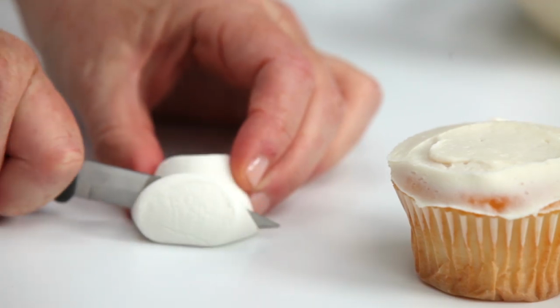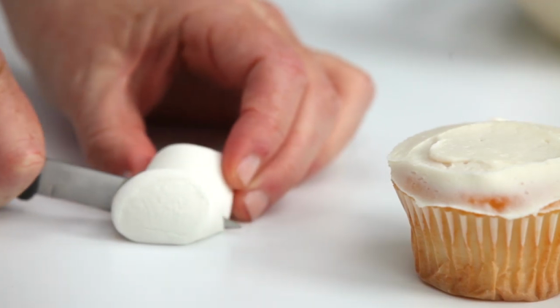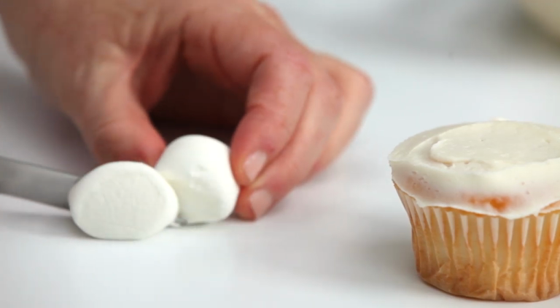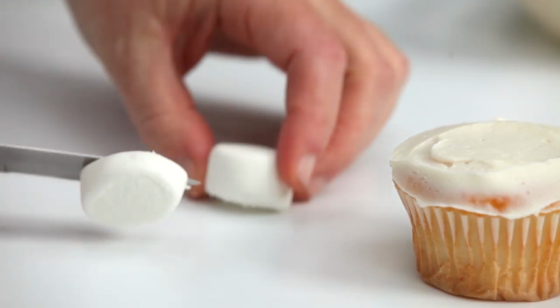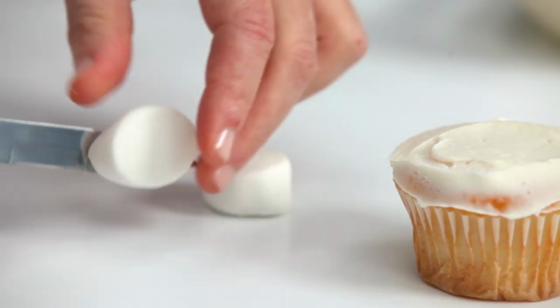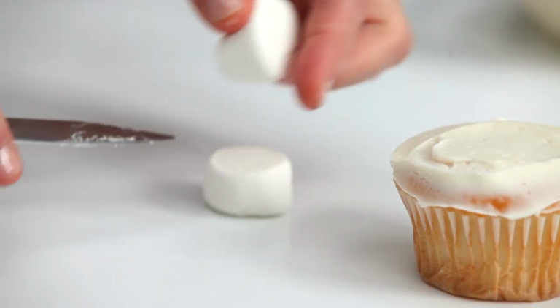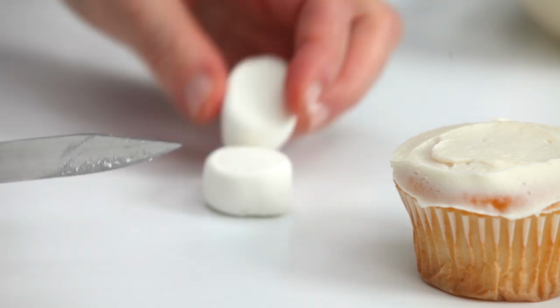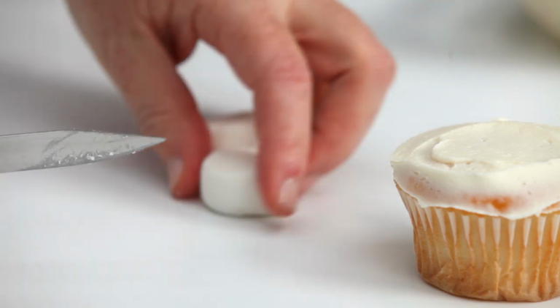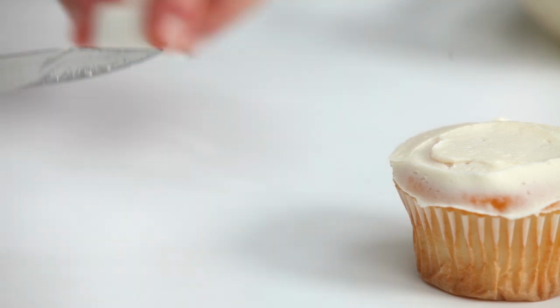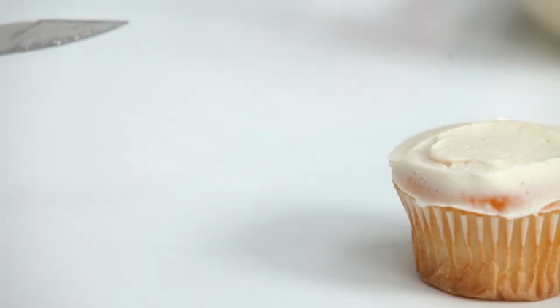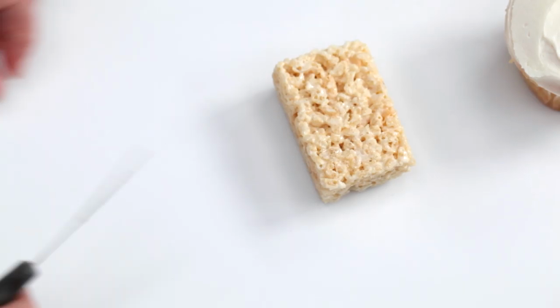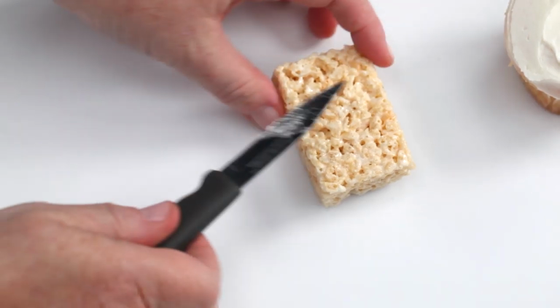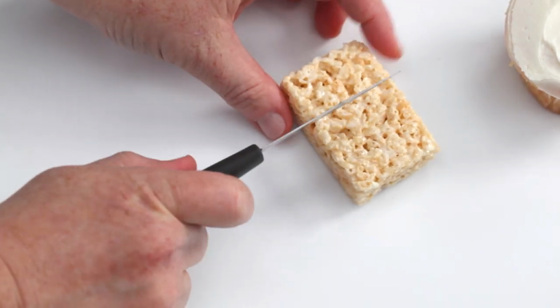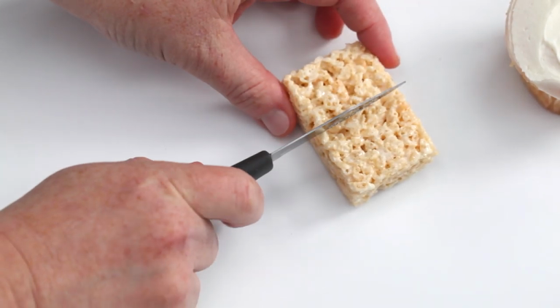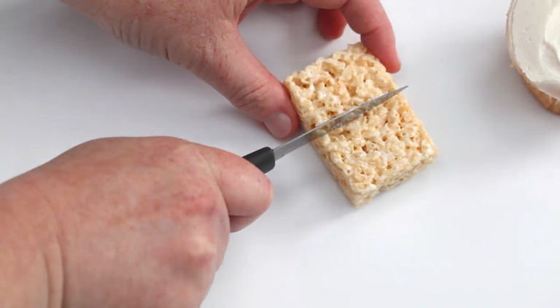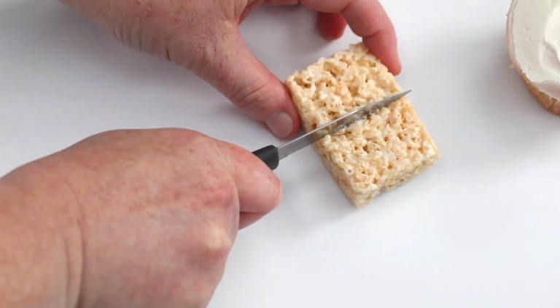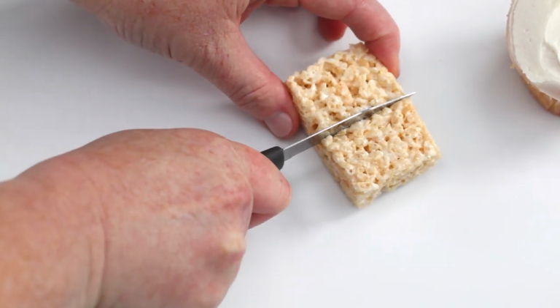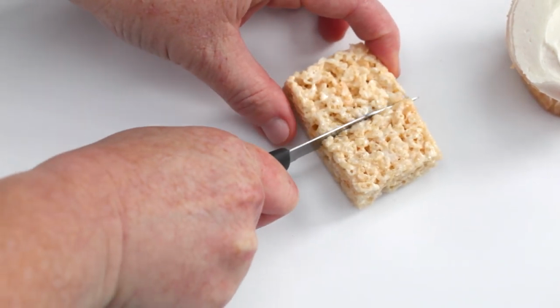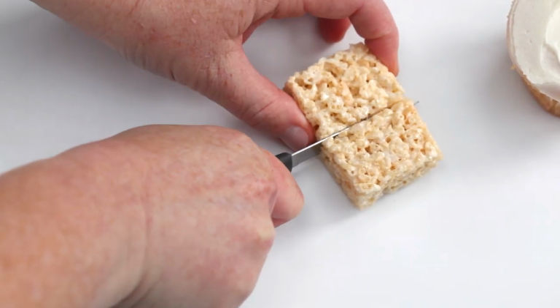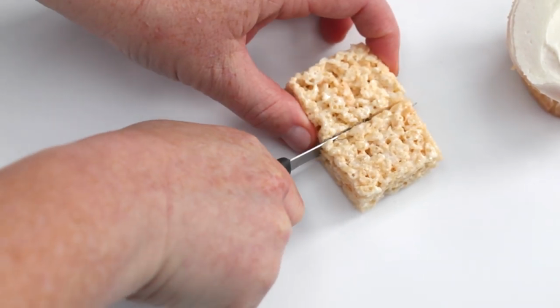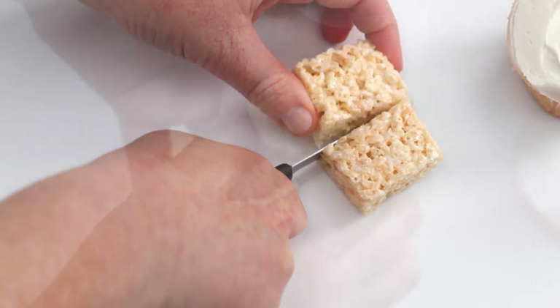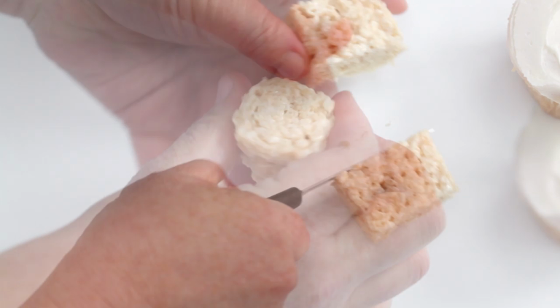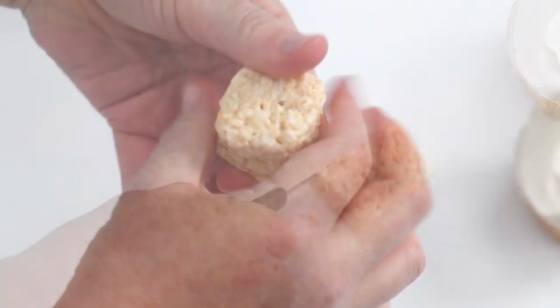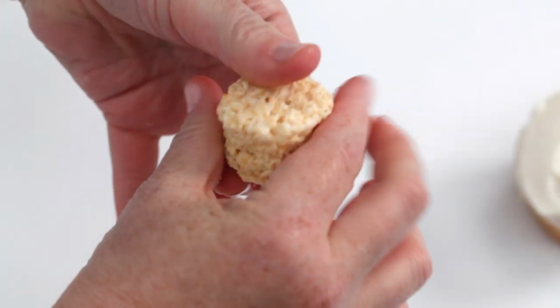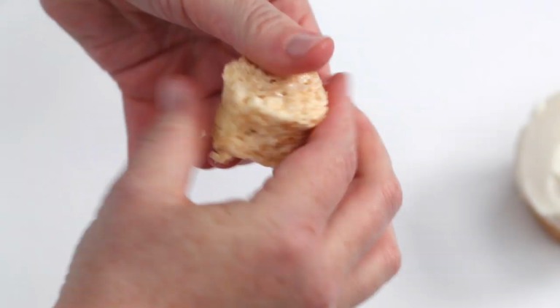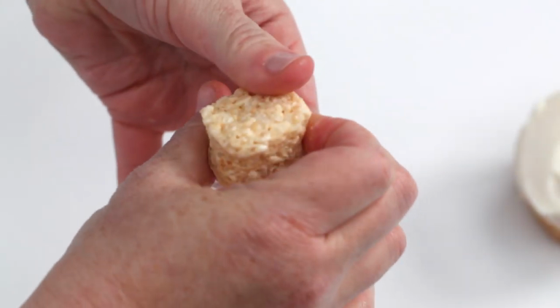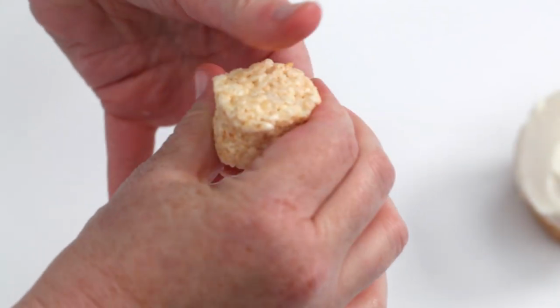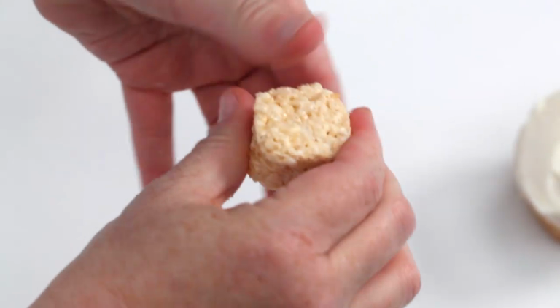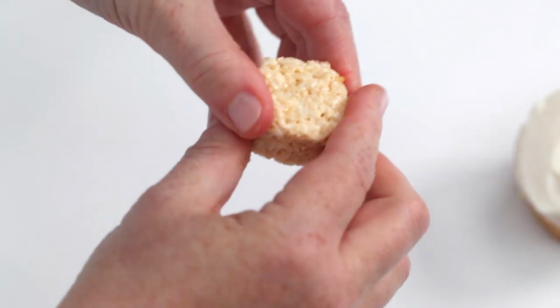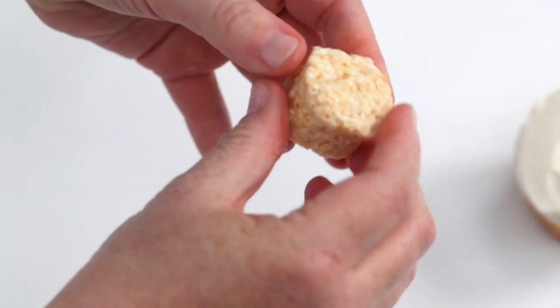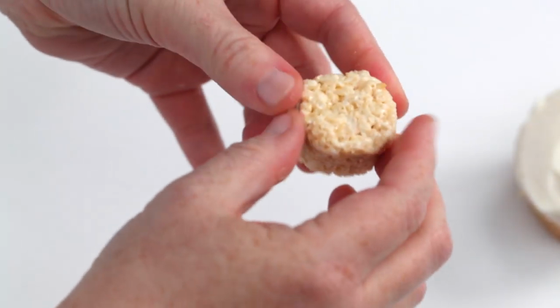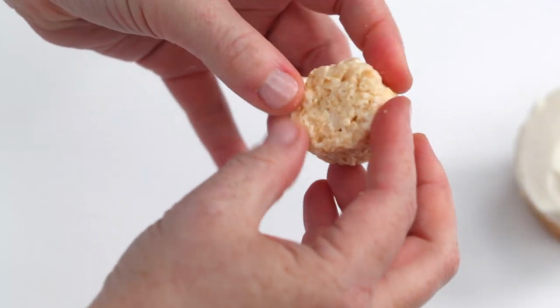Cut a marshmallow in half and set it aside. To make the head, shape one store-bought or homemade rice crispy treat into a ball about the size of a golf ball.